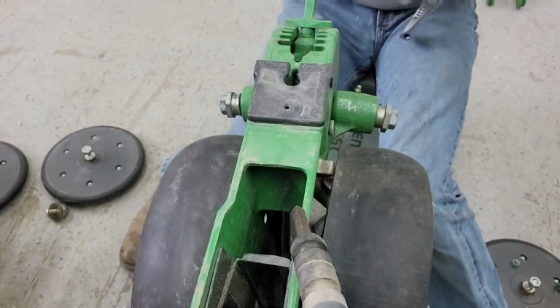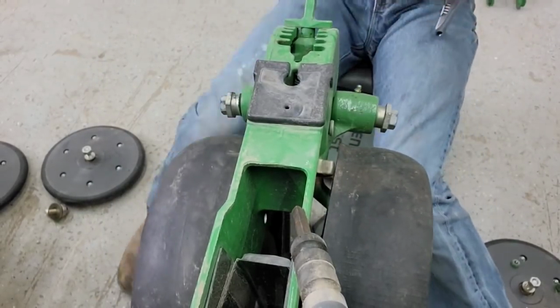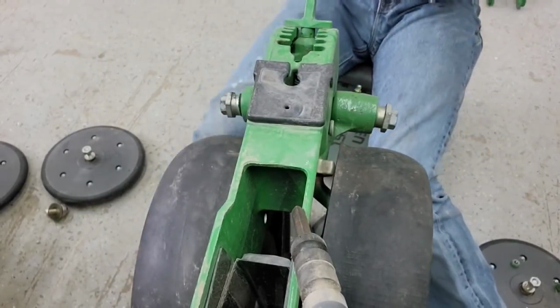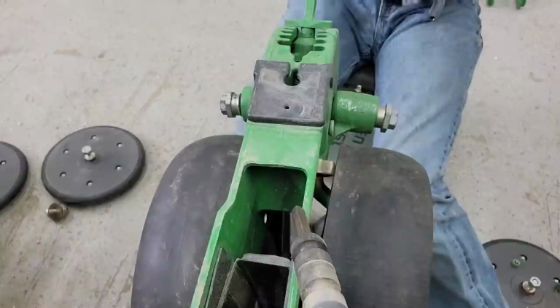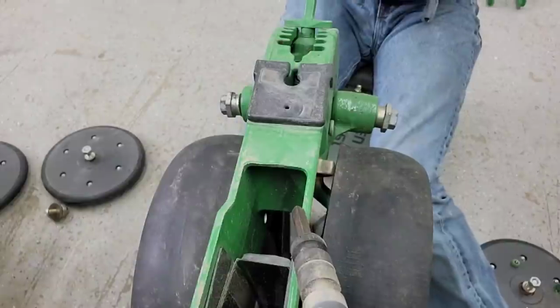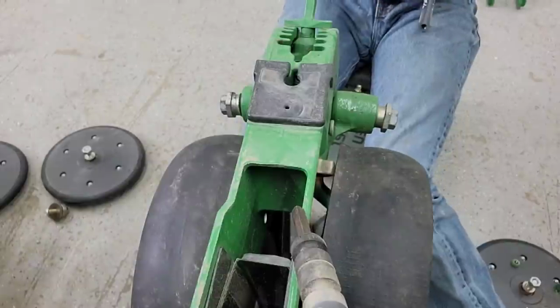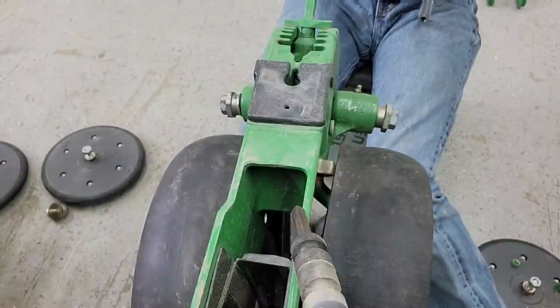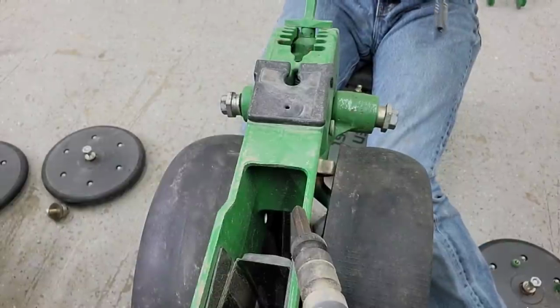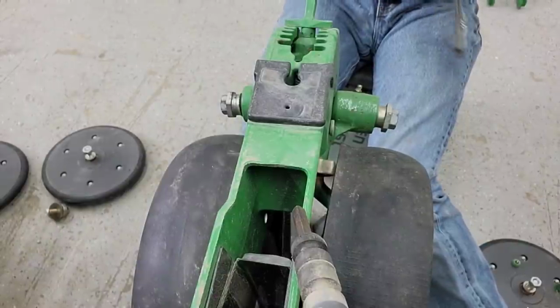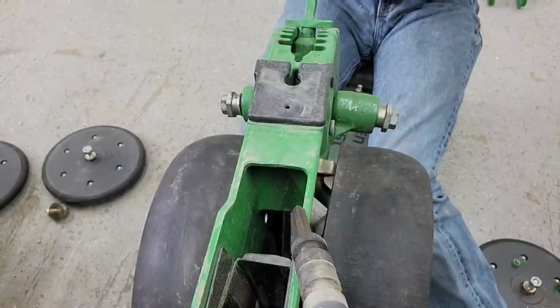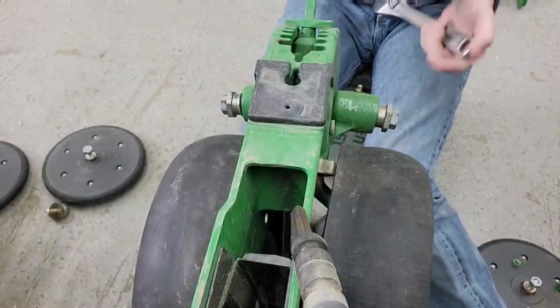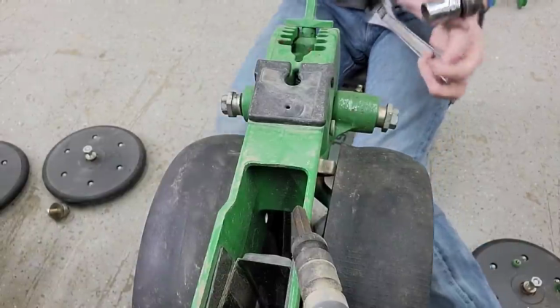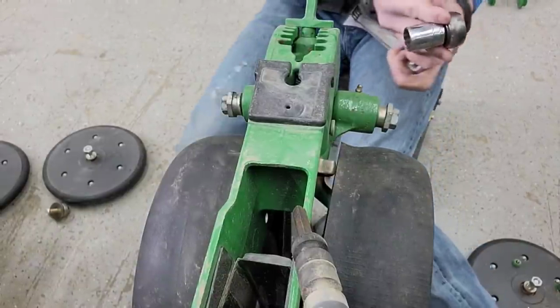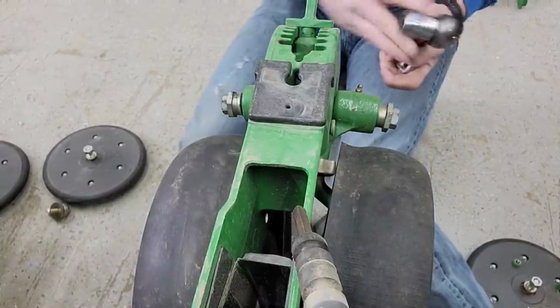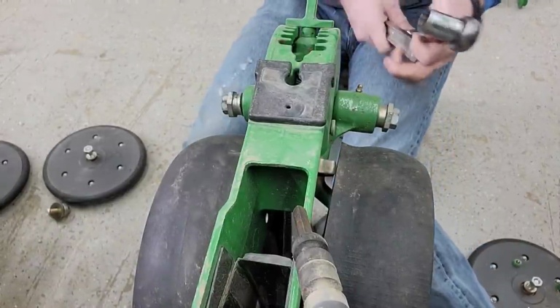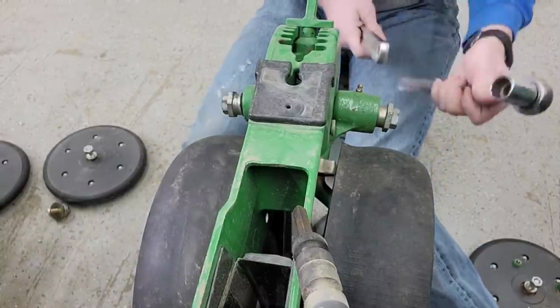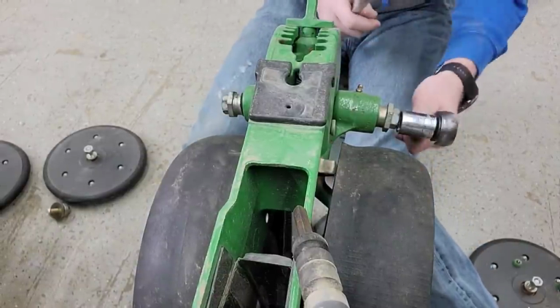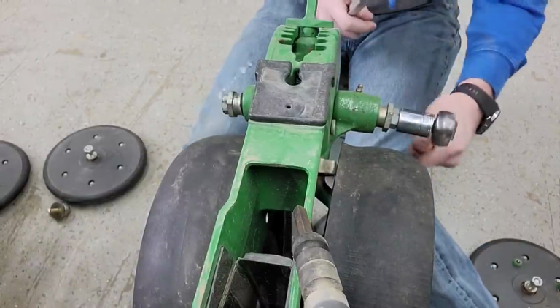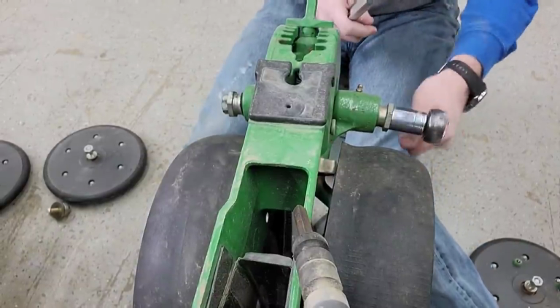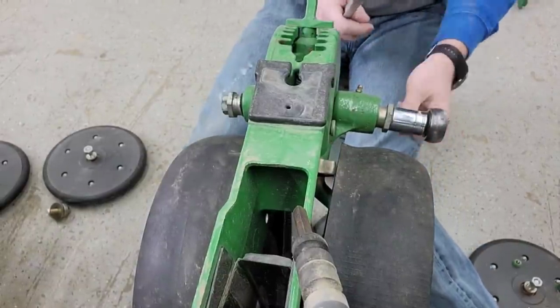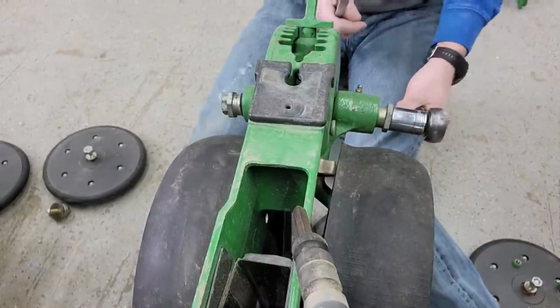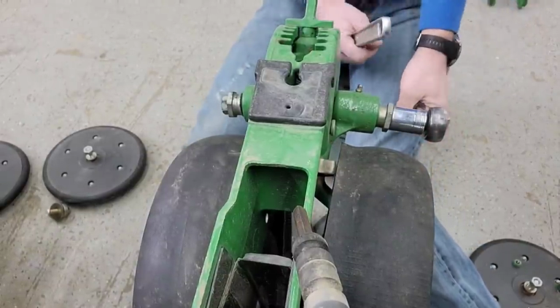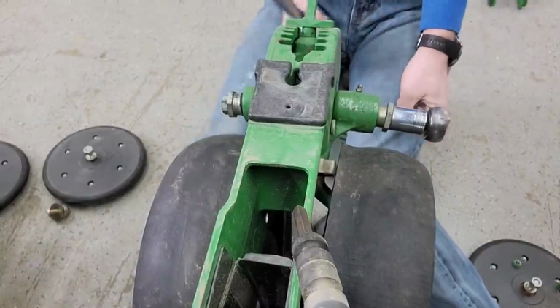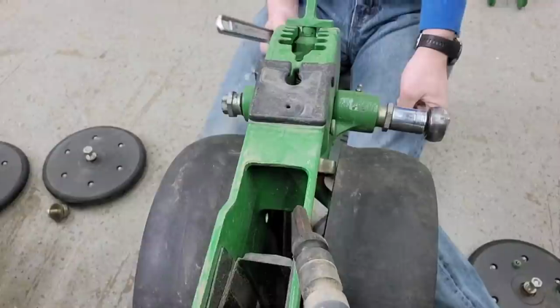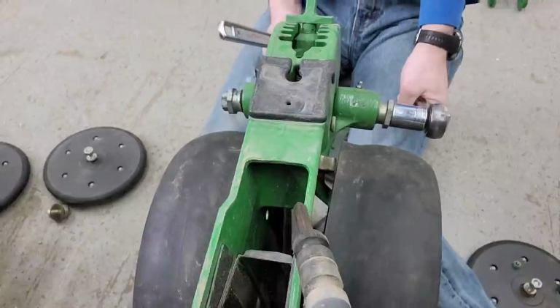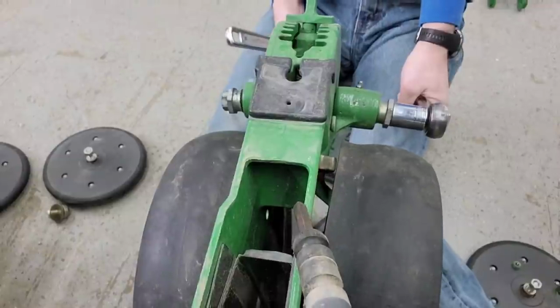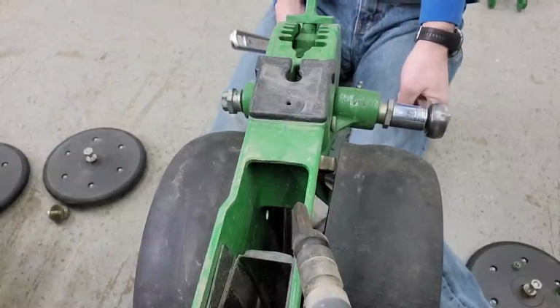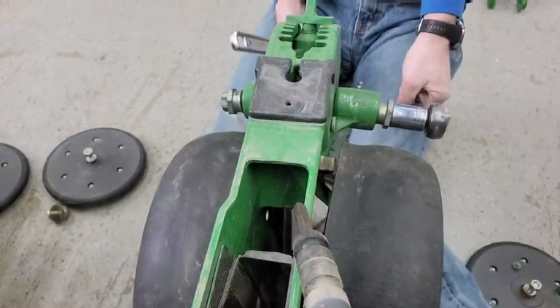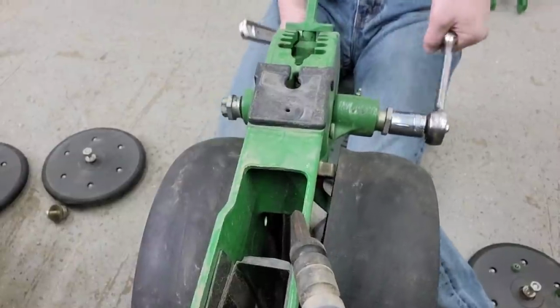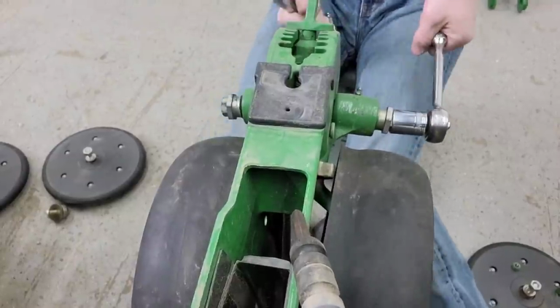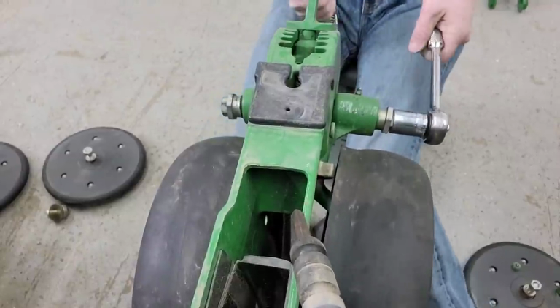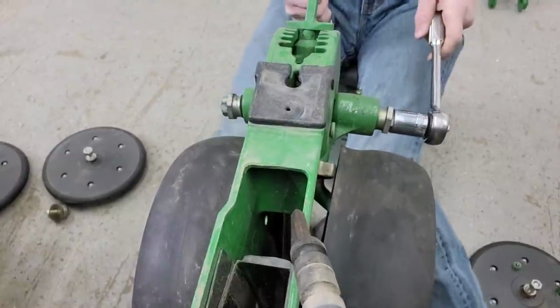Now I hold it and tighten — I may have it just a touch tight but that's not too bad. That side's good, now we do this side. This side's a little trickier just because of the direction of the threads, but it's the same process.